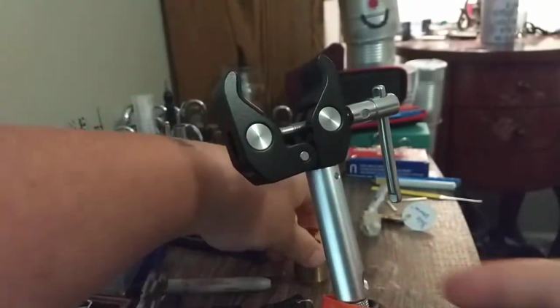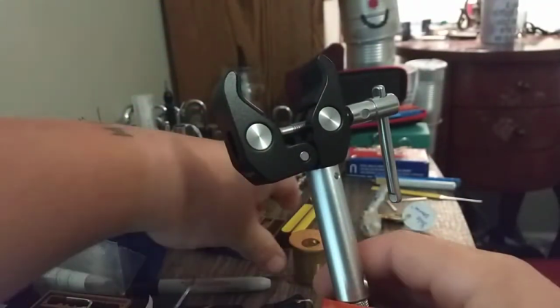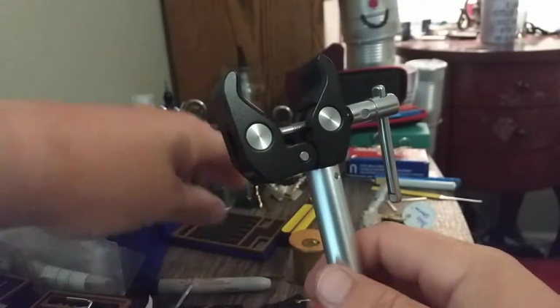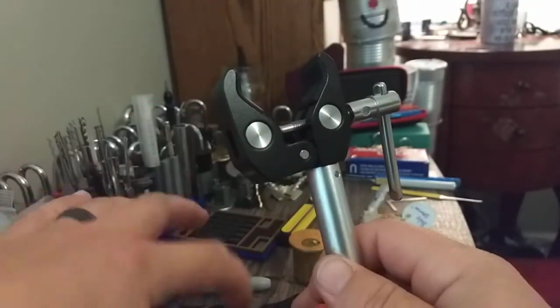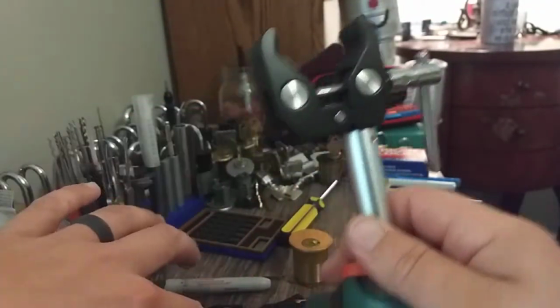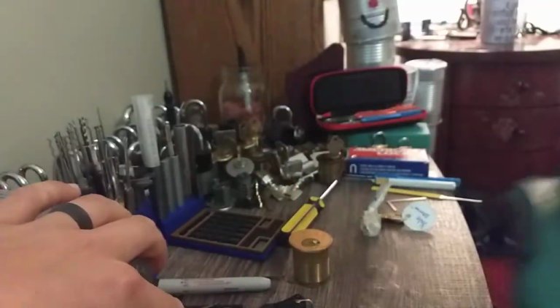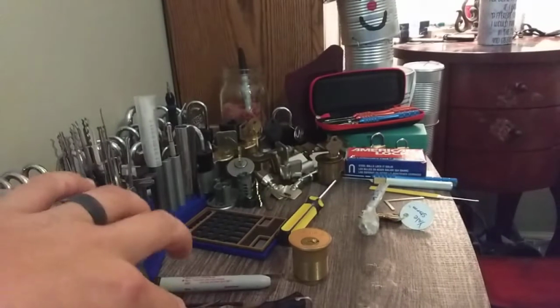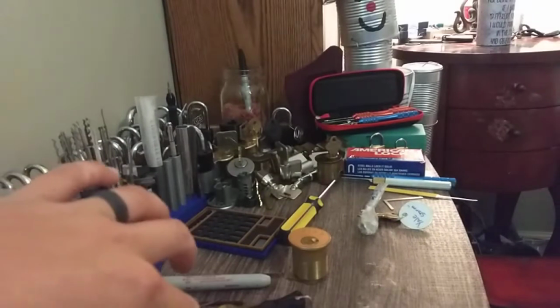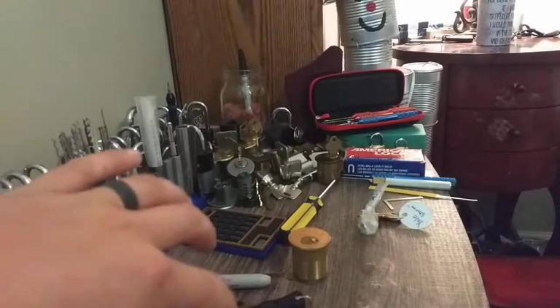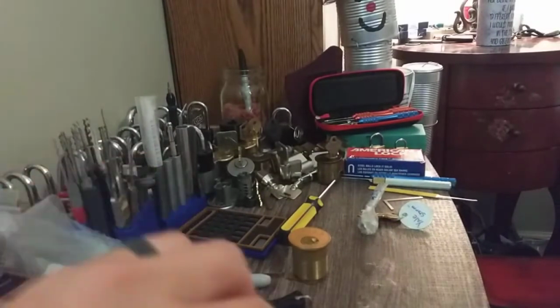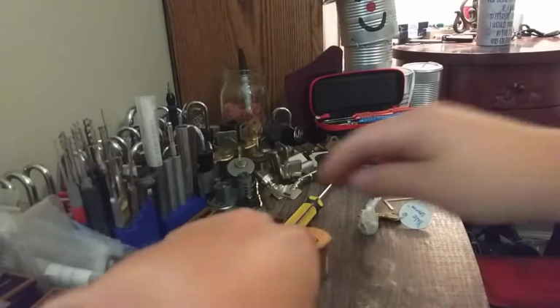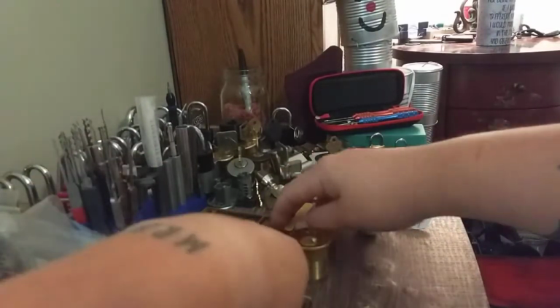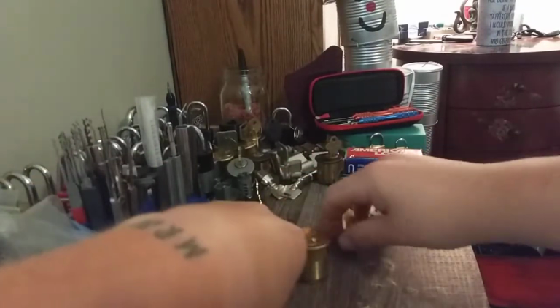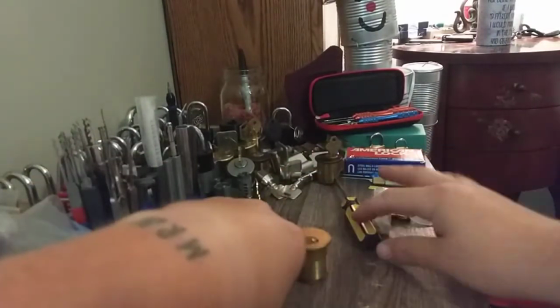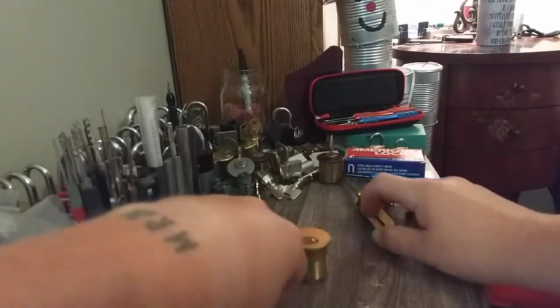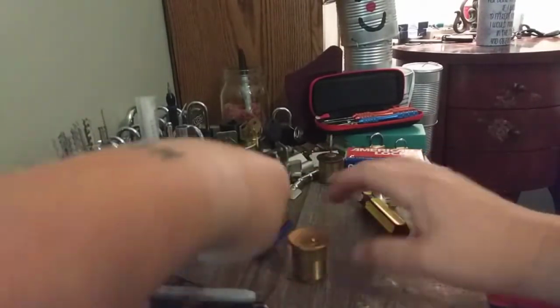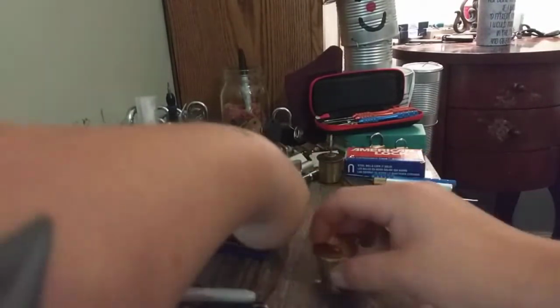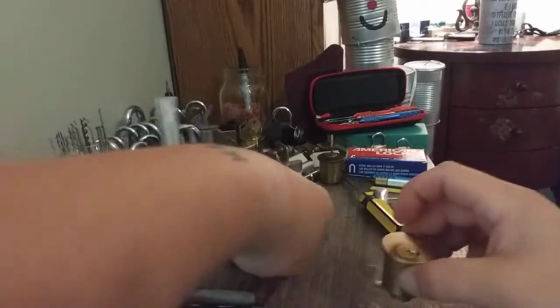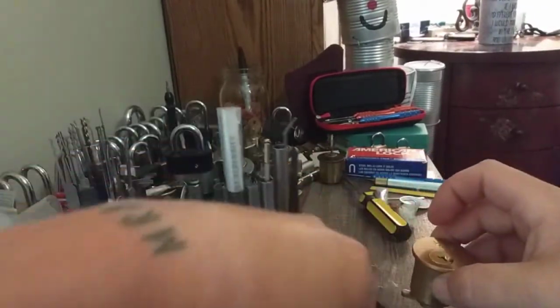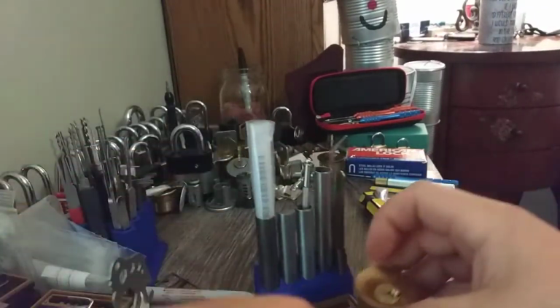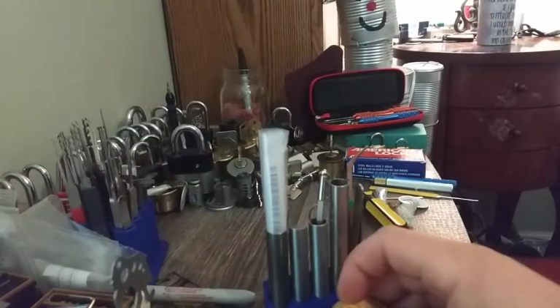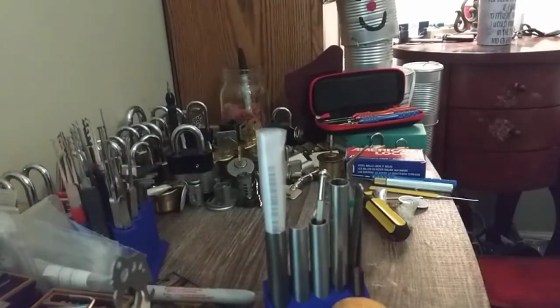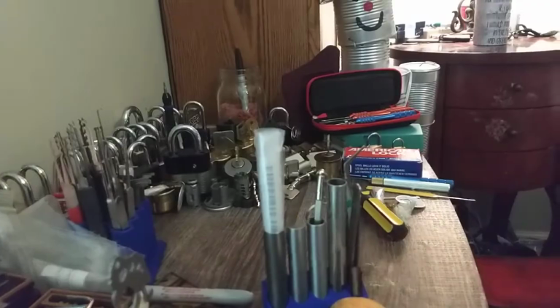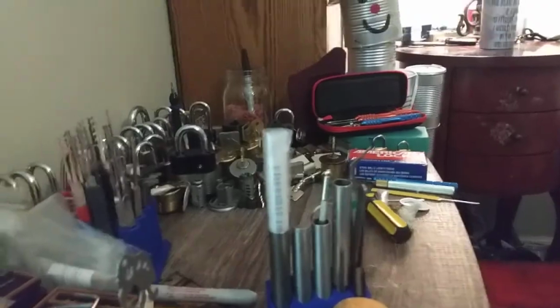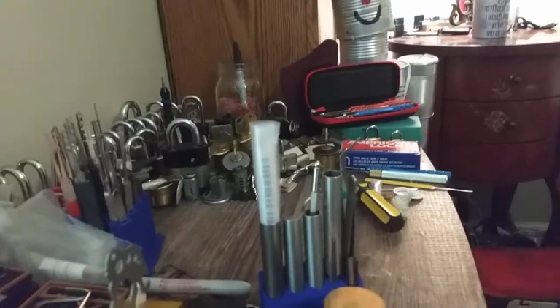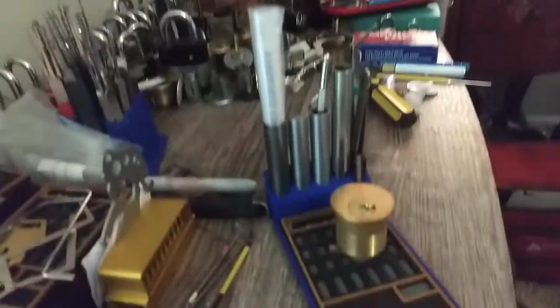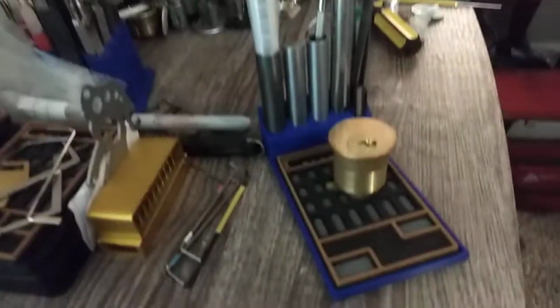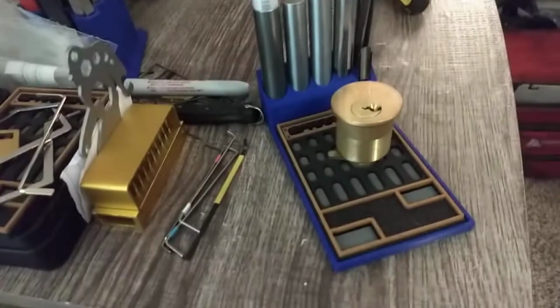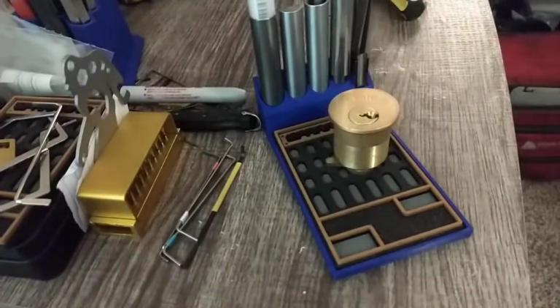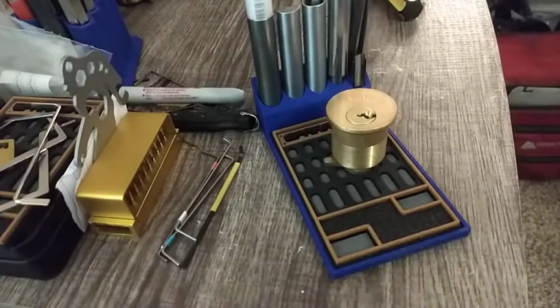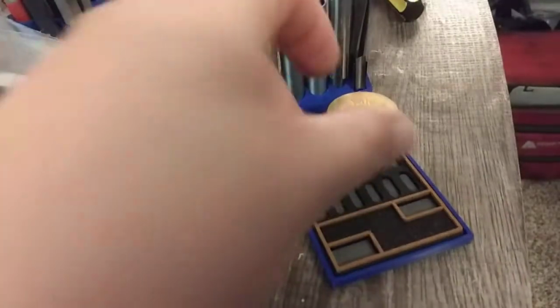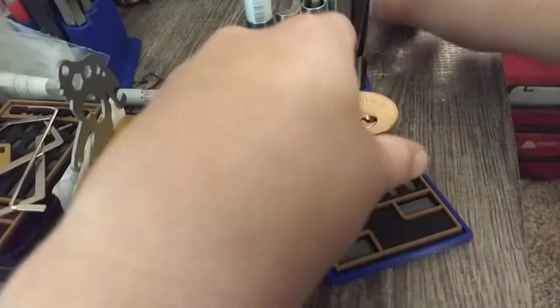Let's lay that there, set that over here. Let's get this slit, angle this thing down, all righty.